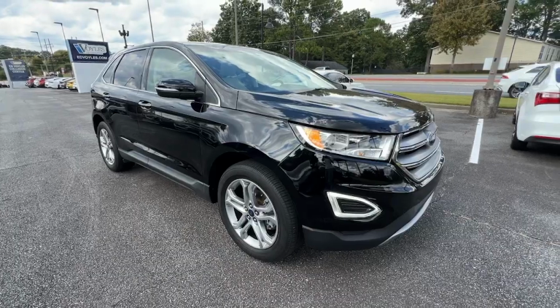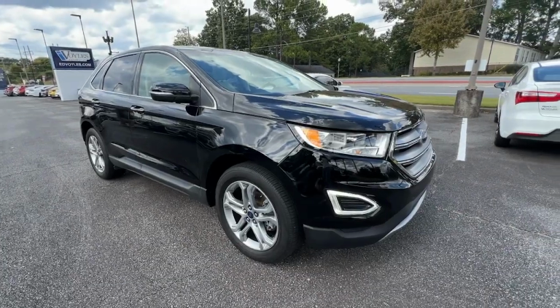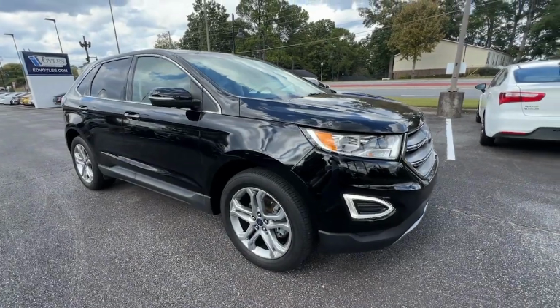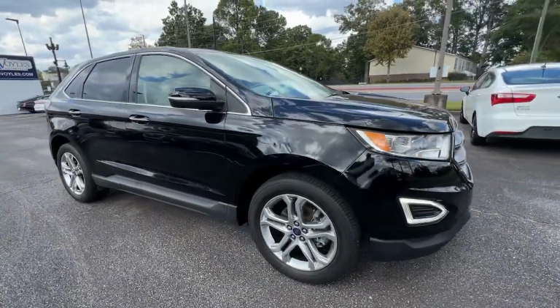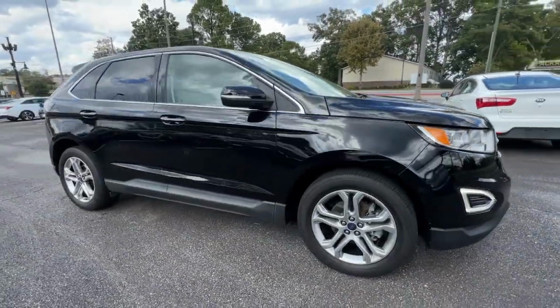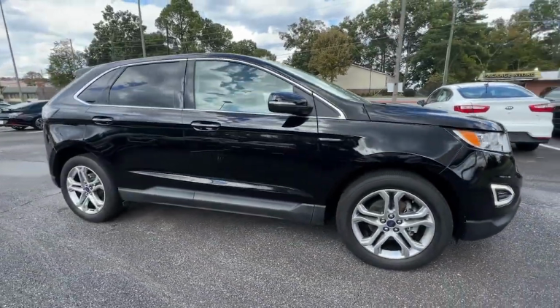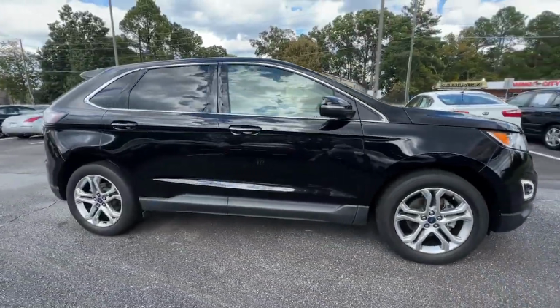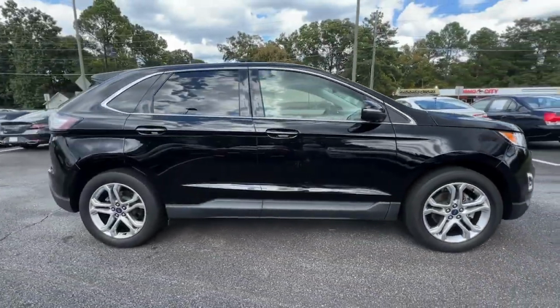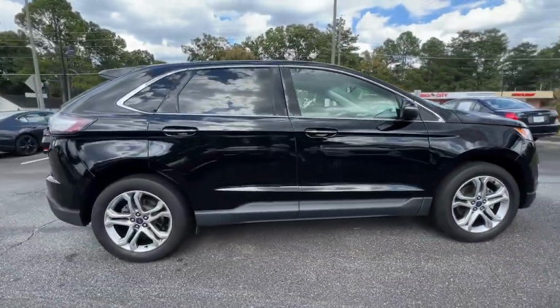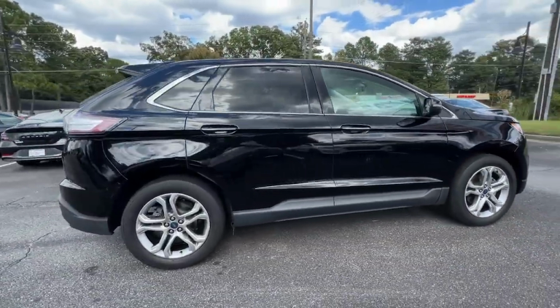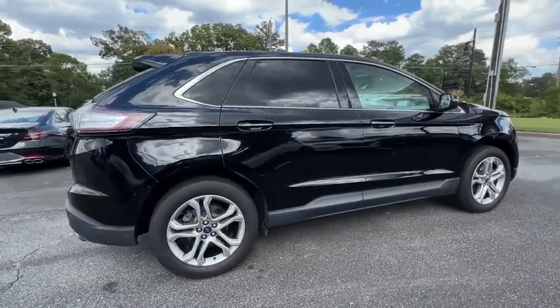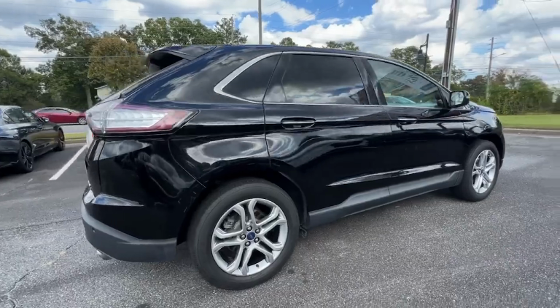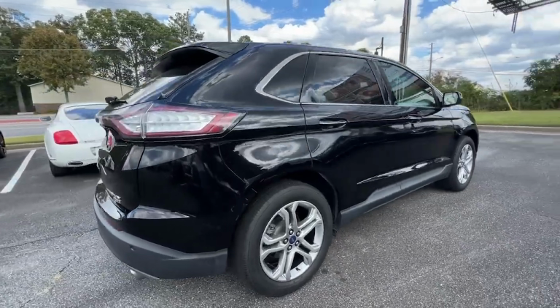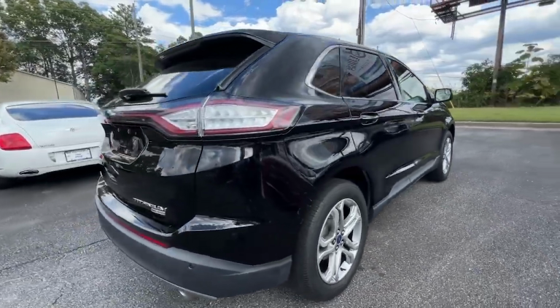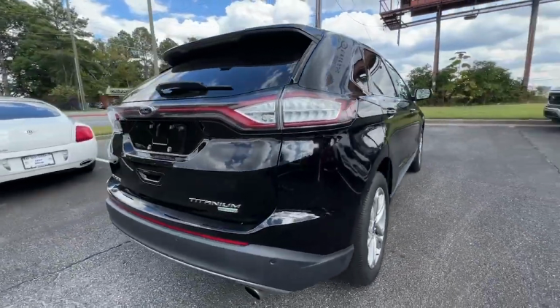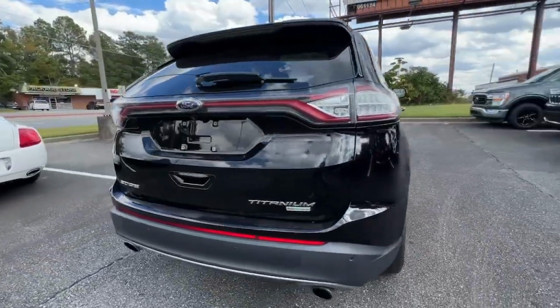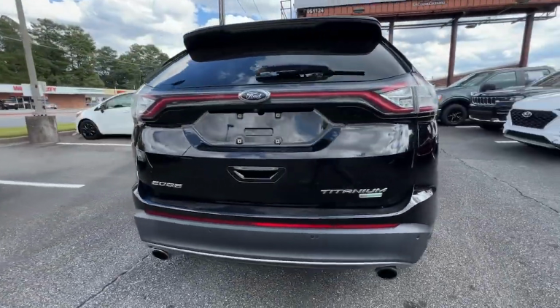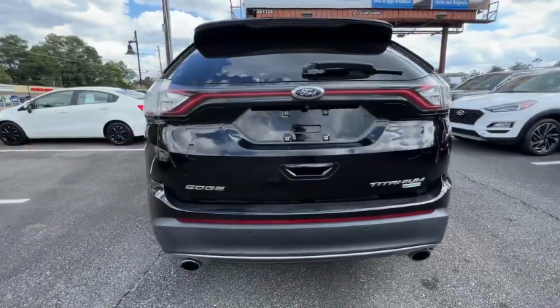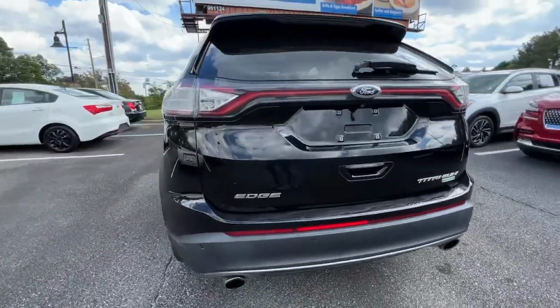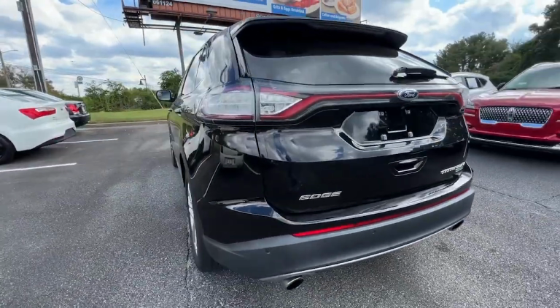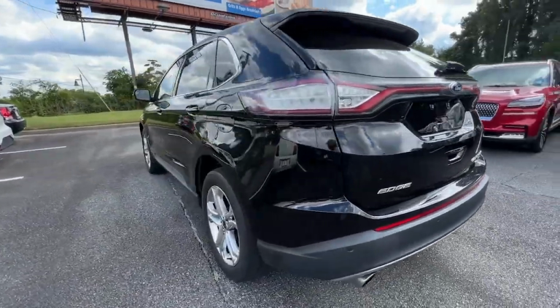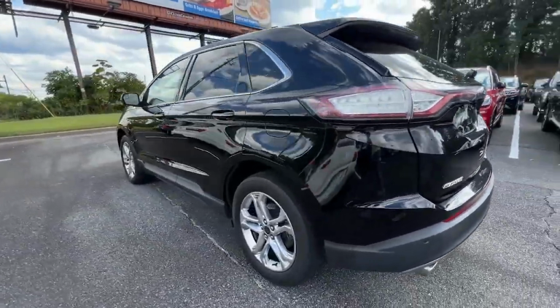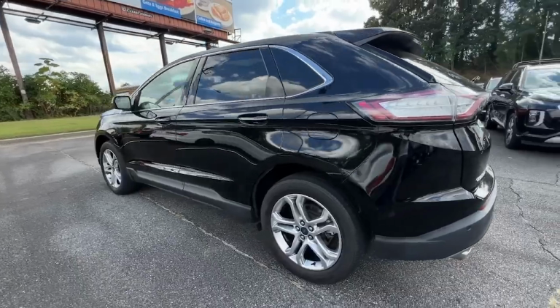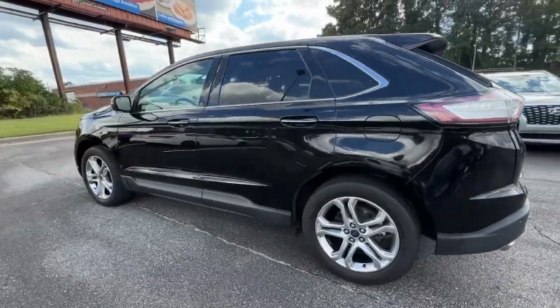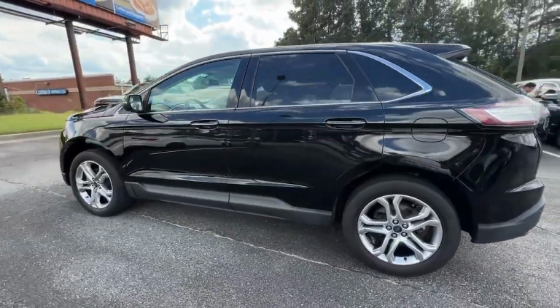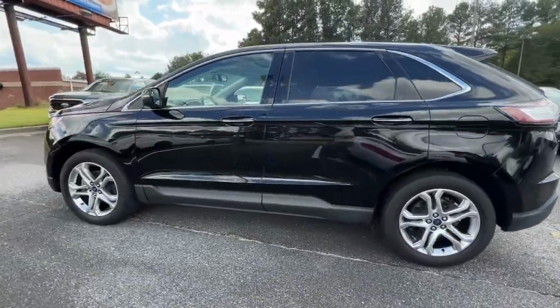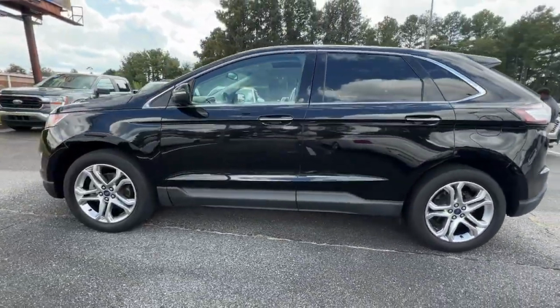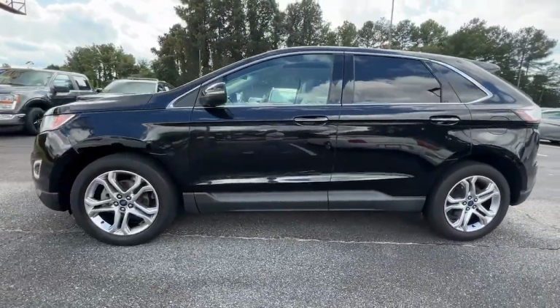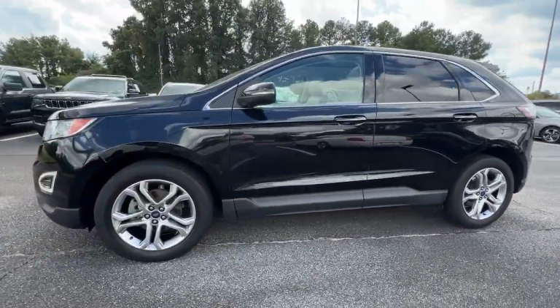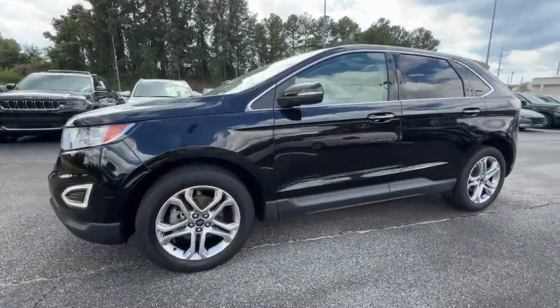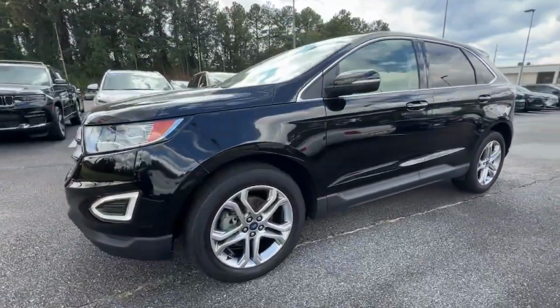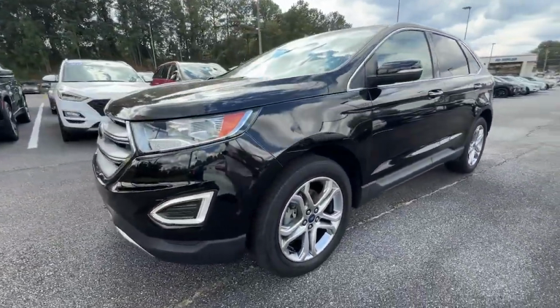Get a feel for the 2018 Ford Edge. This vehicle is an outstanding buy with fewer than 110,000 miles on the odometer. This stylish, versatile Edge delivers comfort, confidence, and capability.